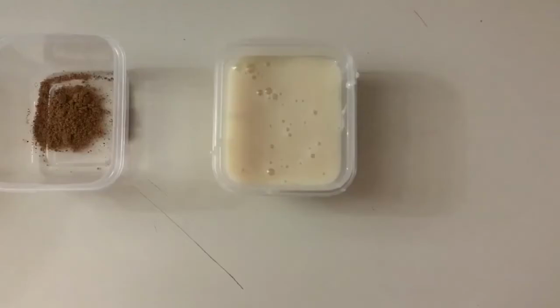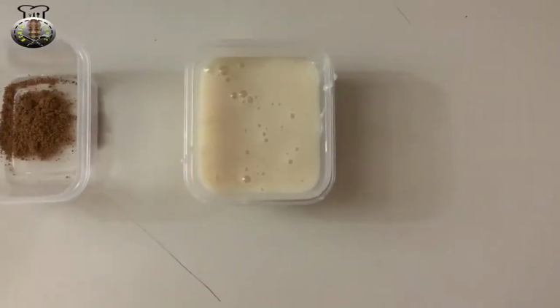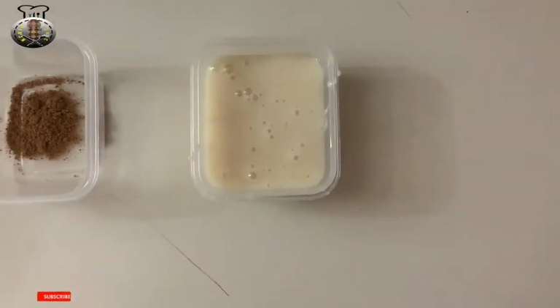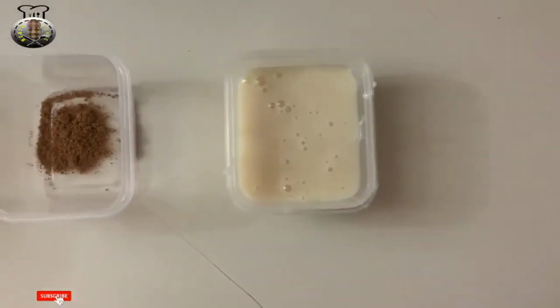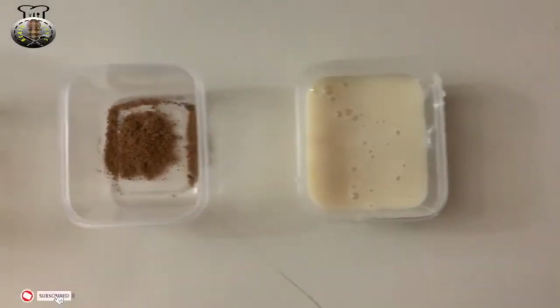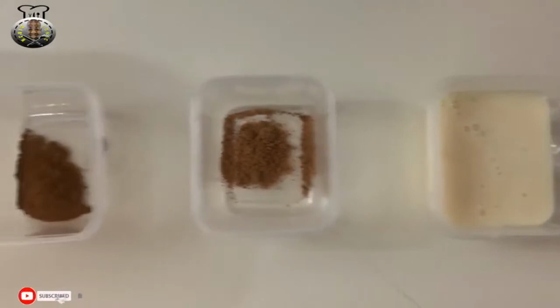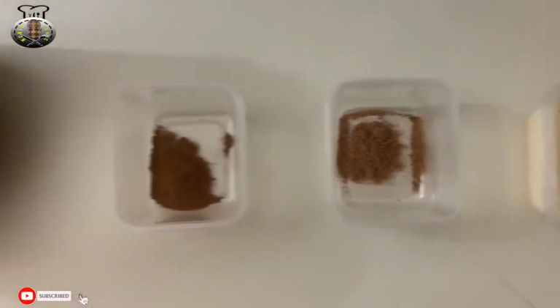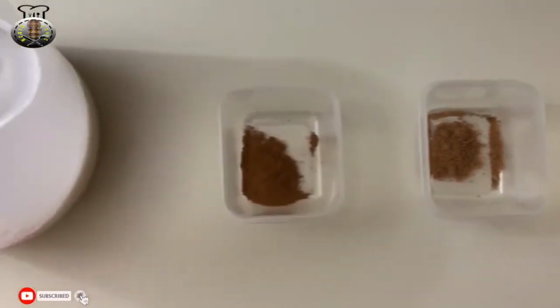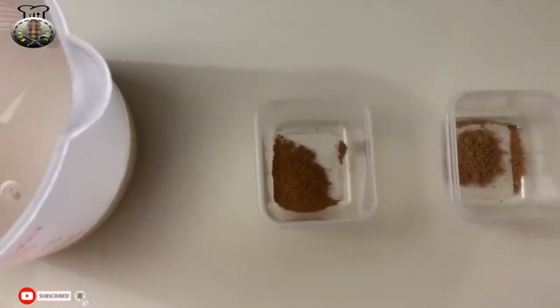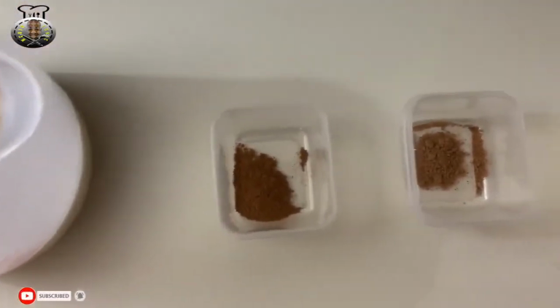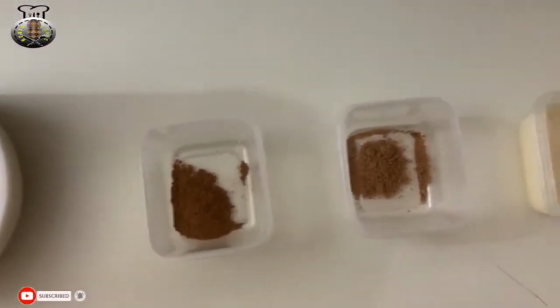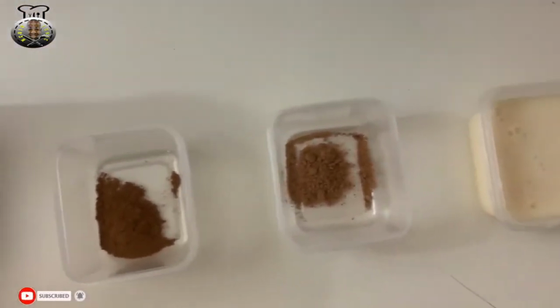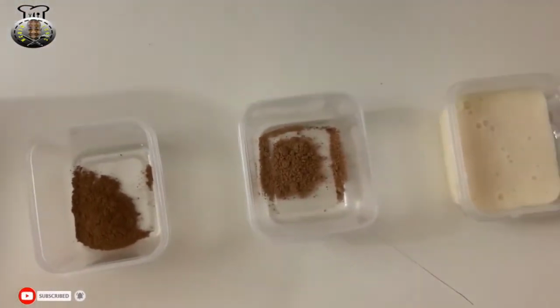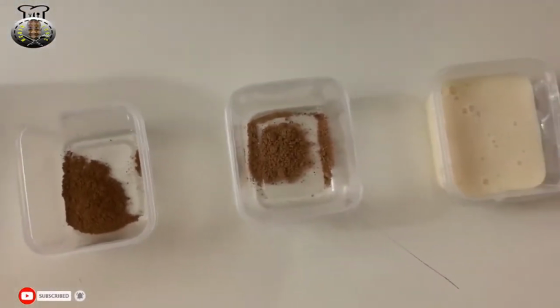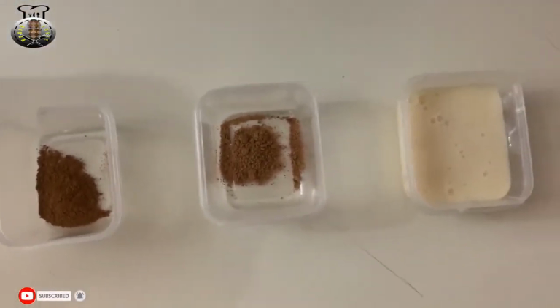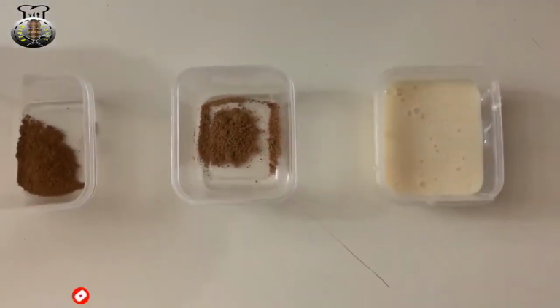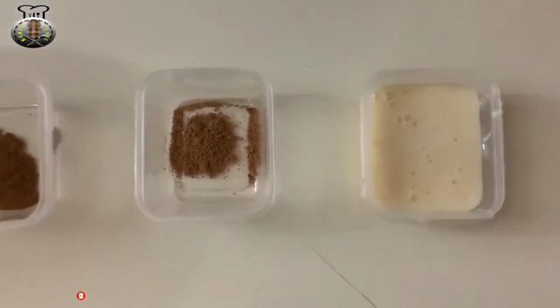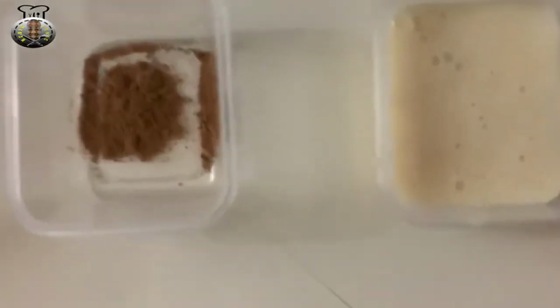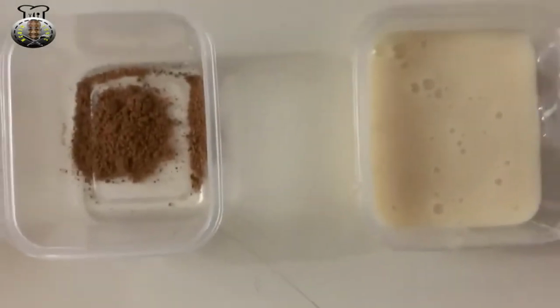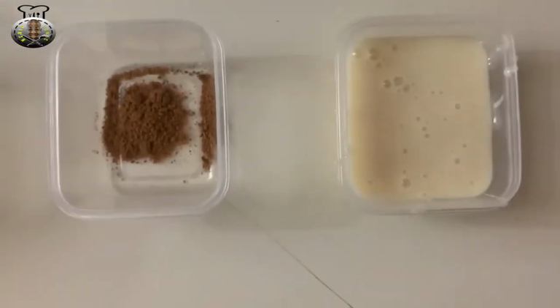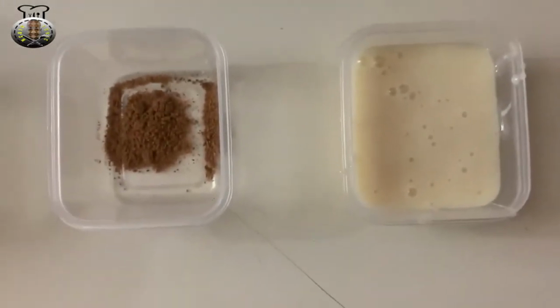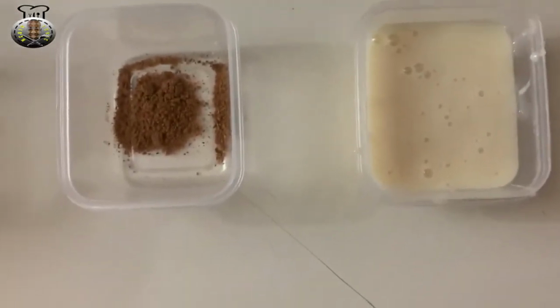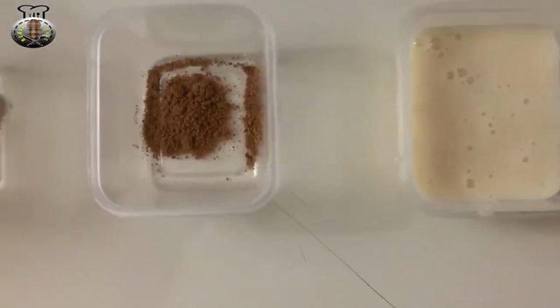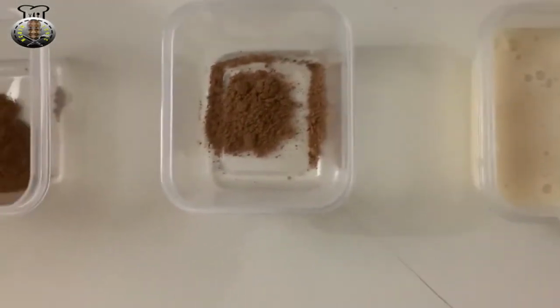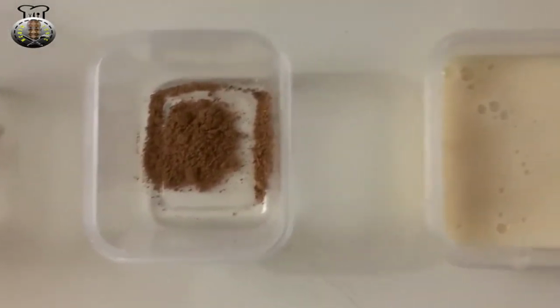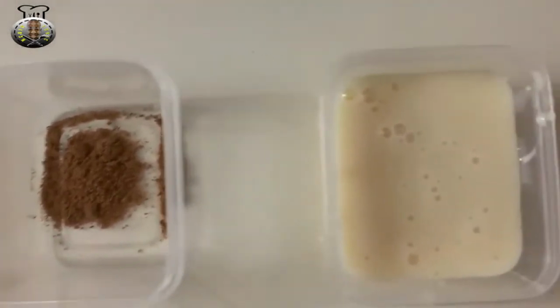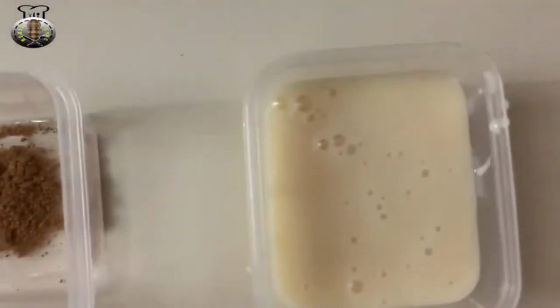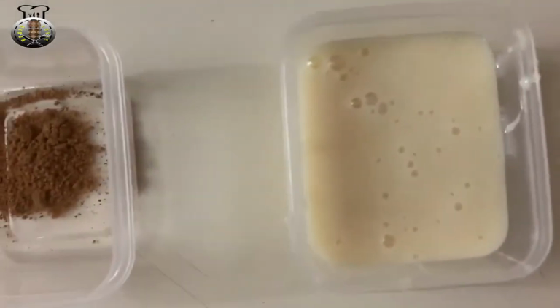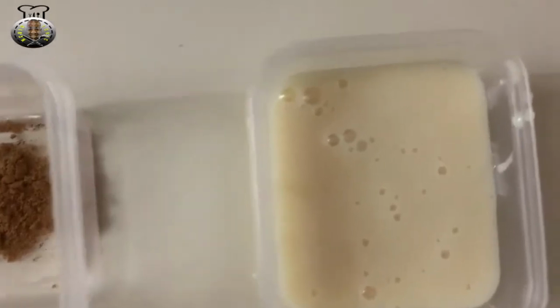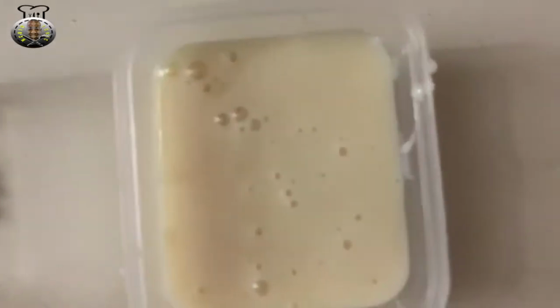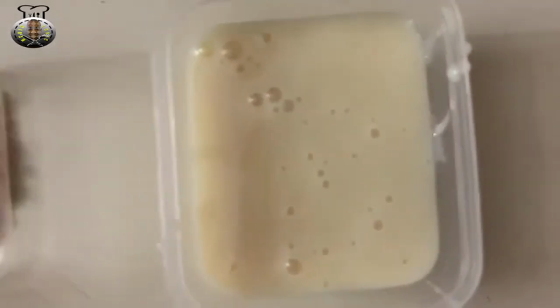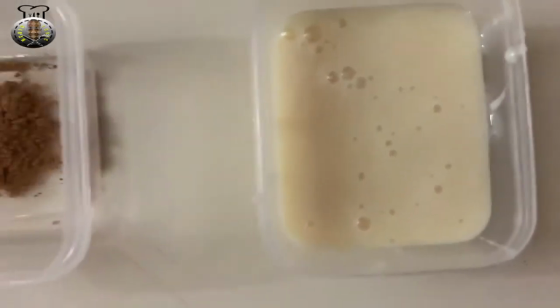Hey, what's up guys, welcome back to my channel! In this video today we're going to be making some tasty Caribbean-styled papaya punch — some lovely tasting papaya punch.